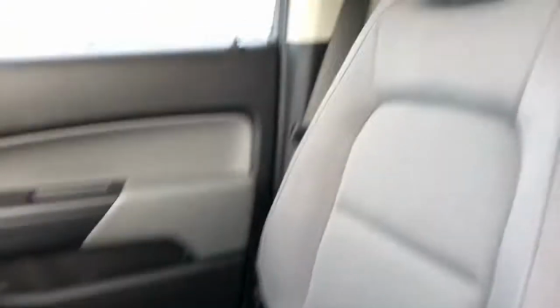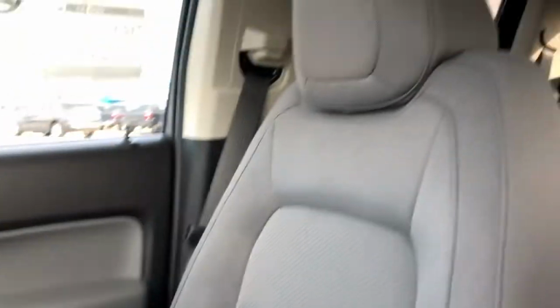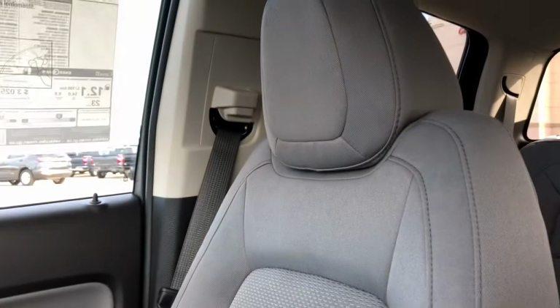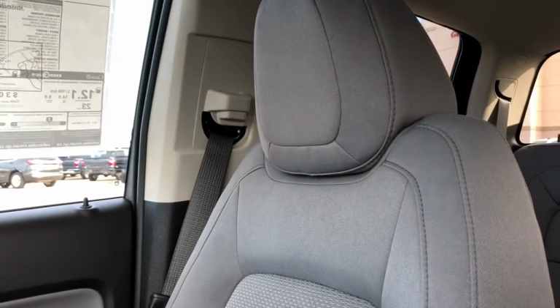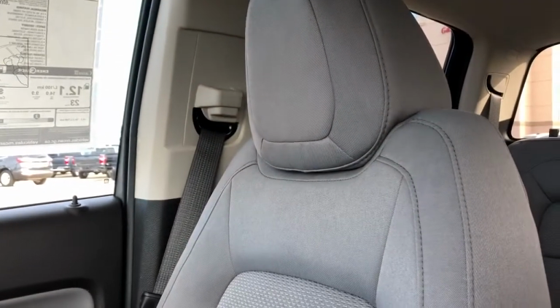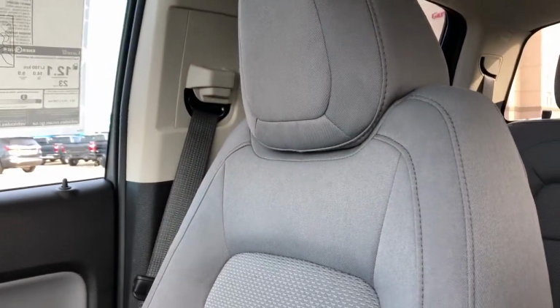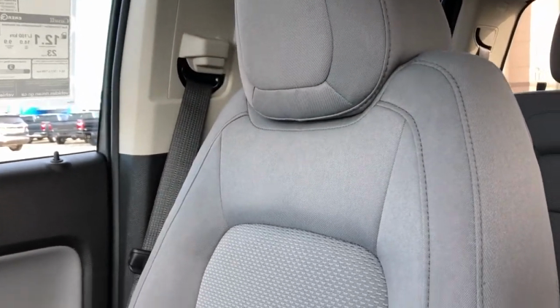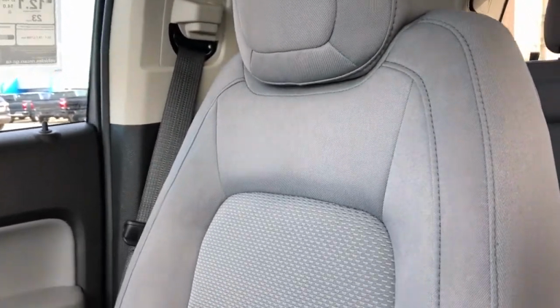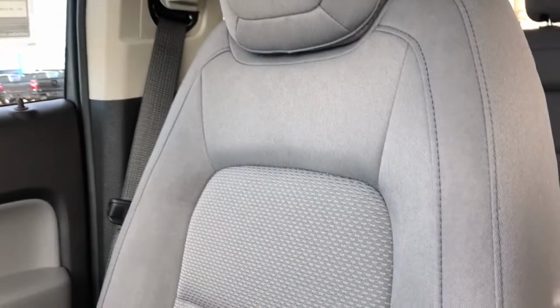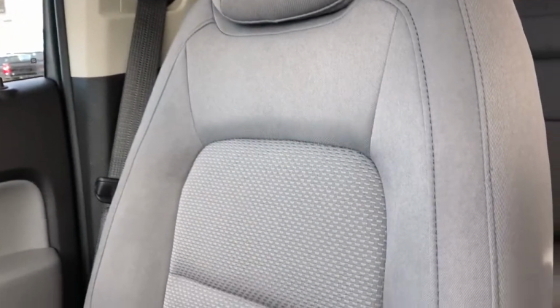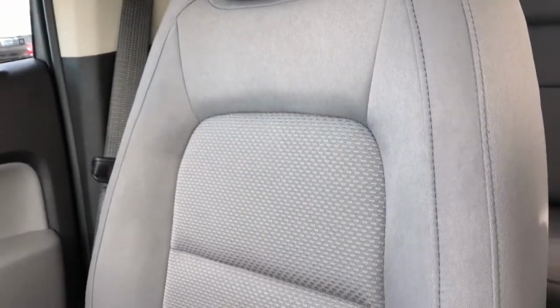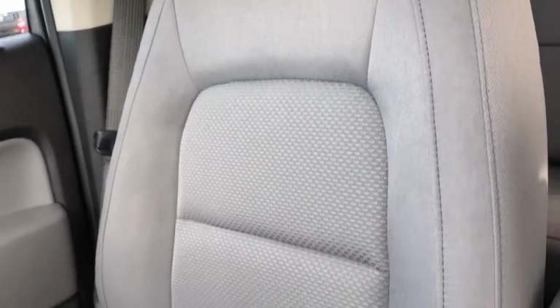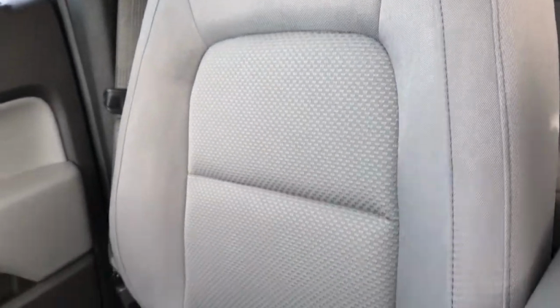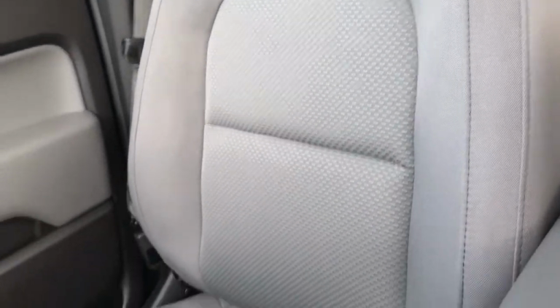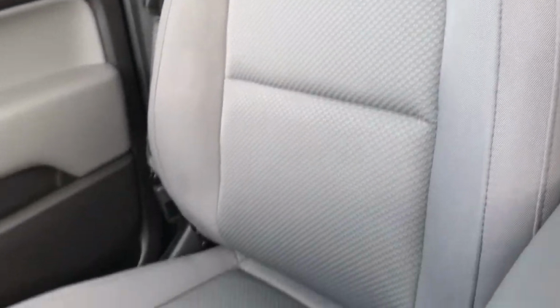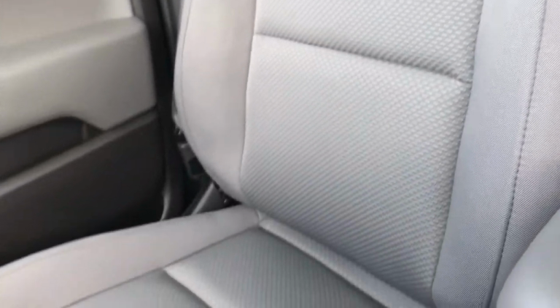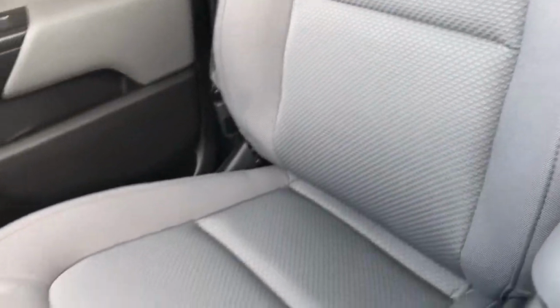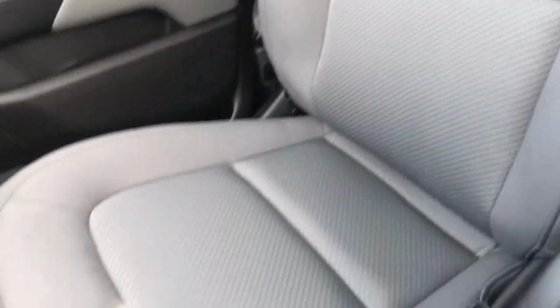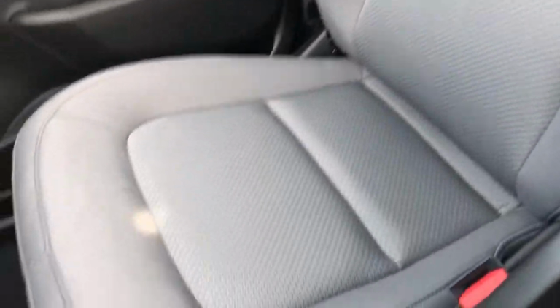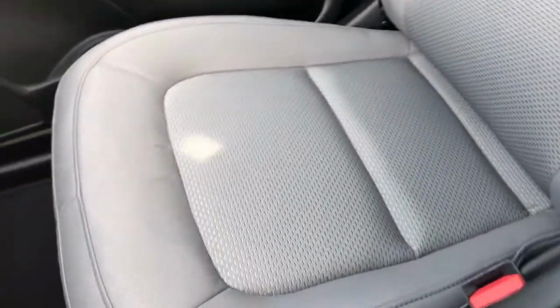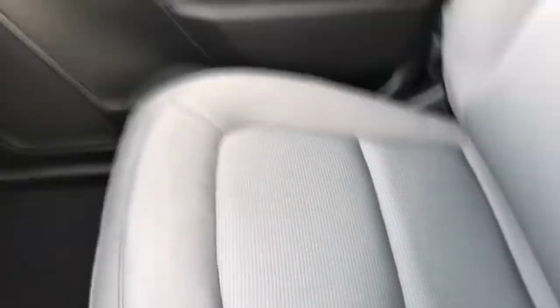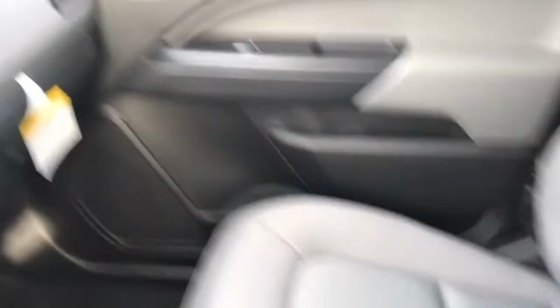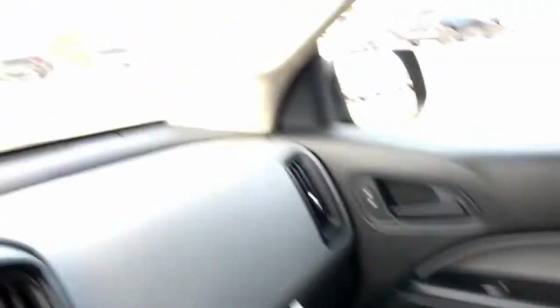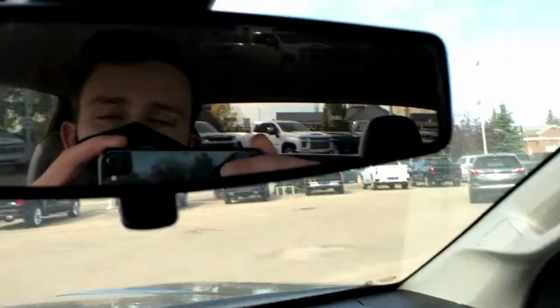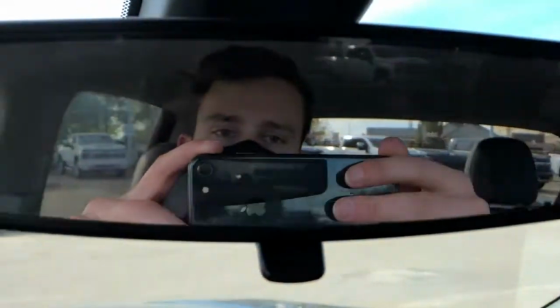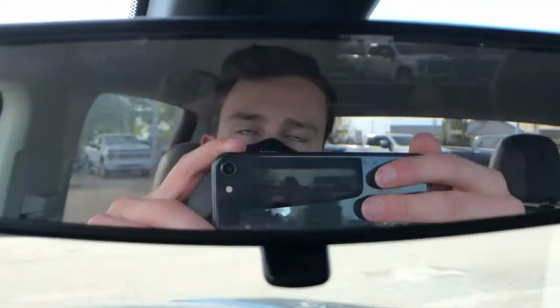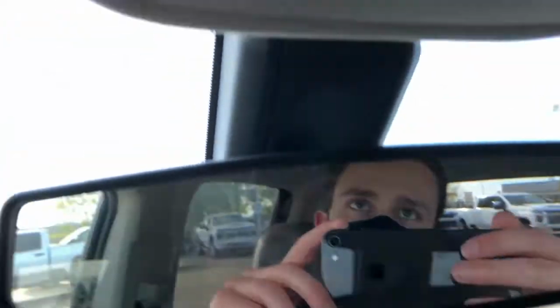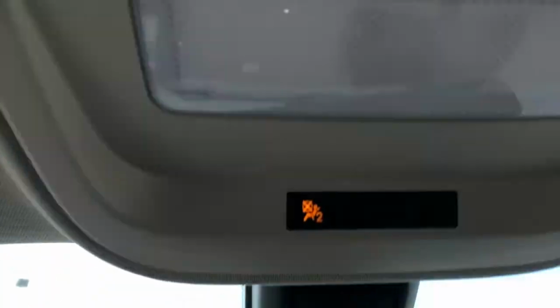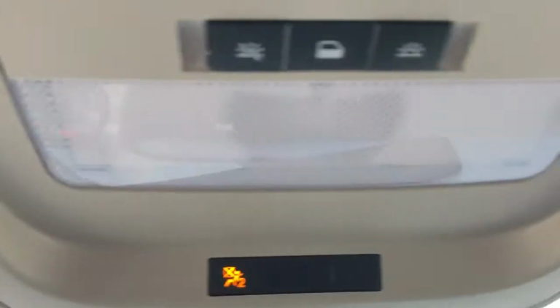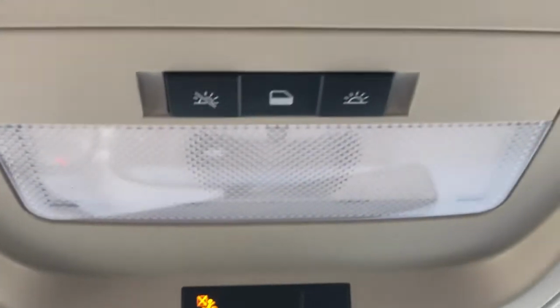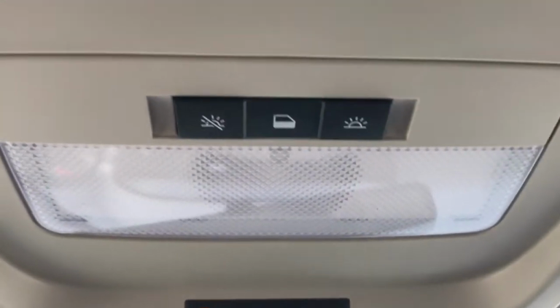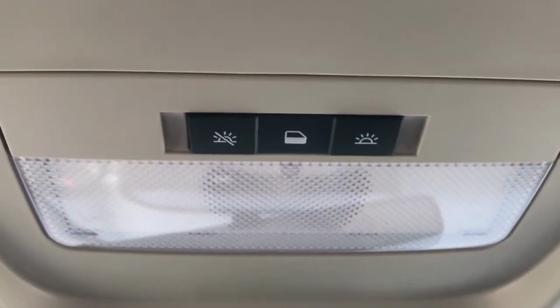The front seats are featured in gray fabric with a textured pattern in the lower portion of the seat. Above the rear view mirror we have our dome lights and dome light settings.